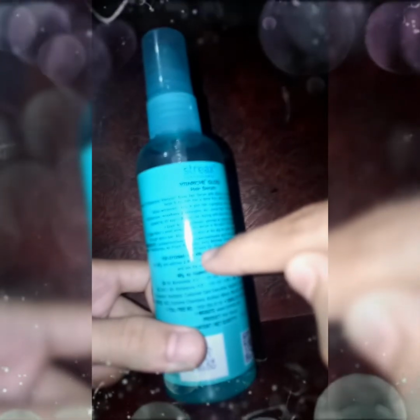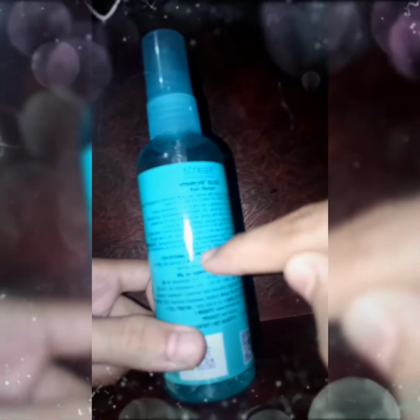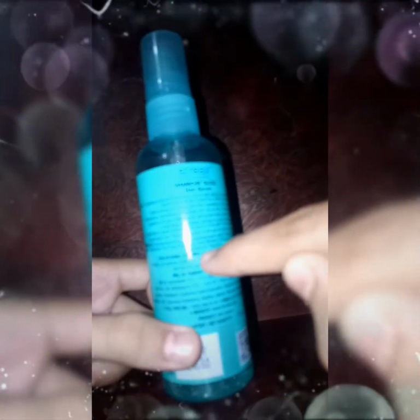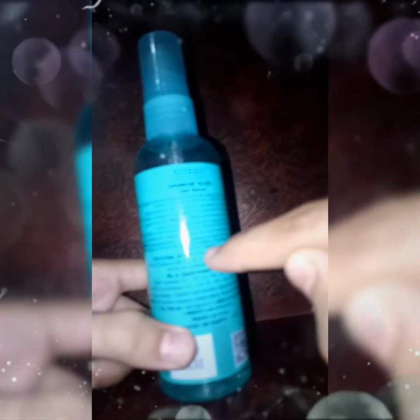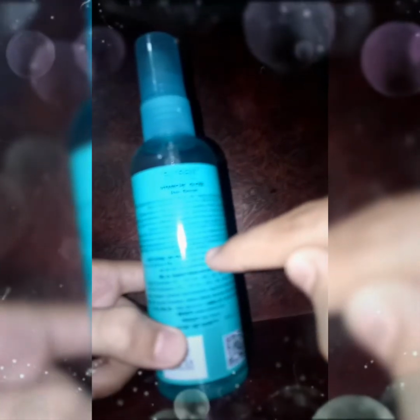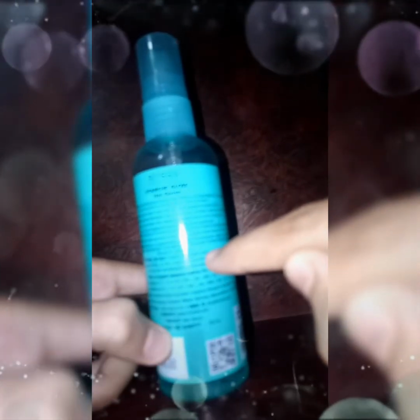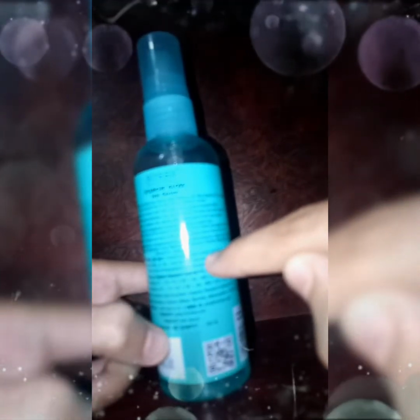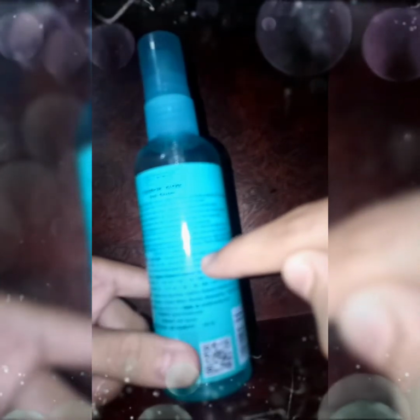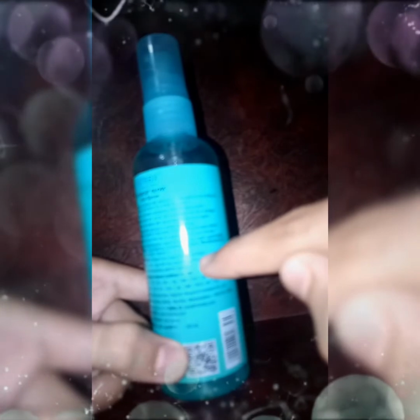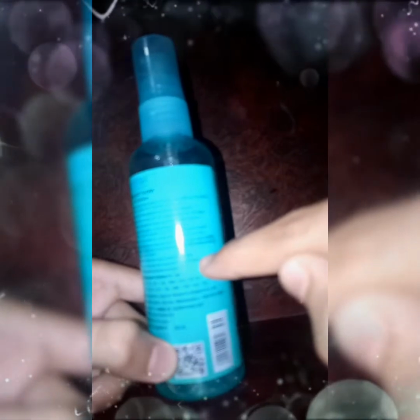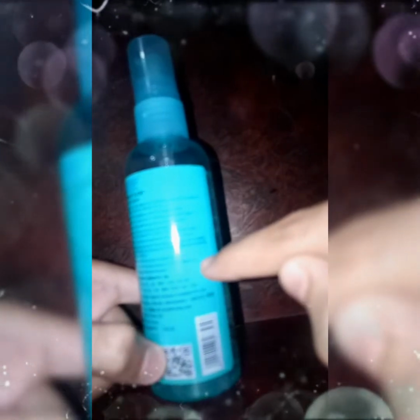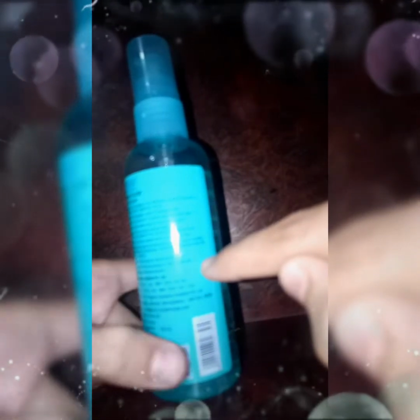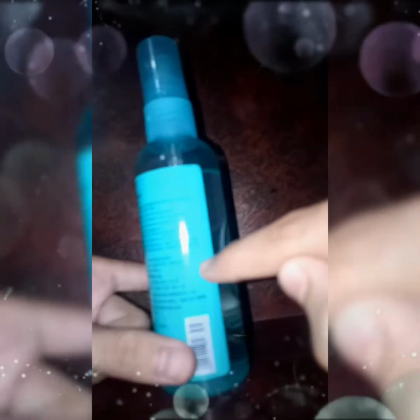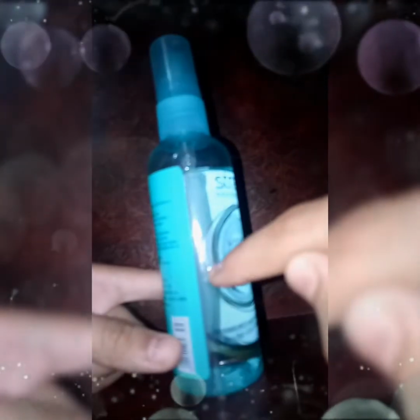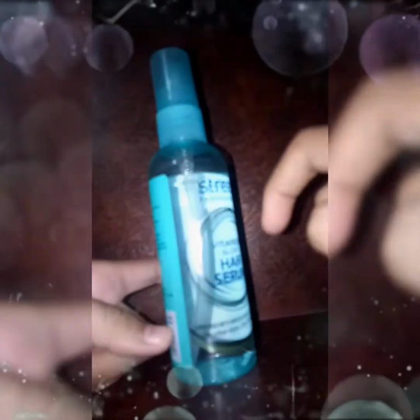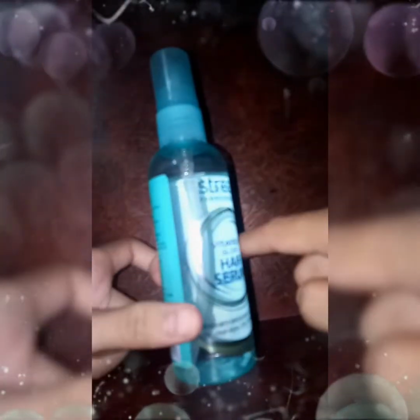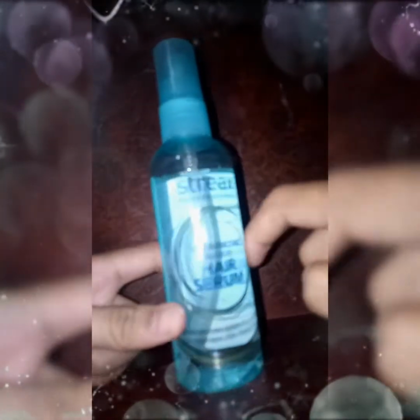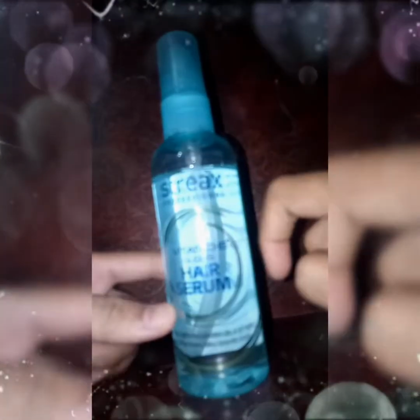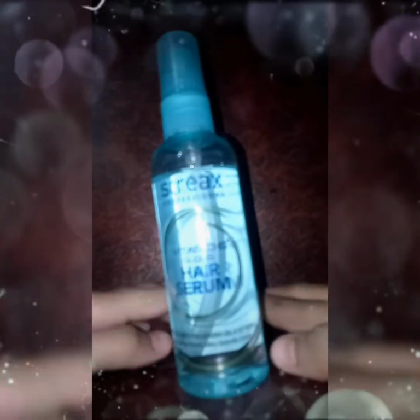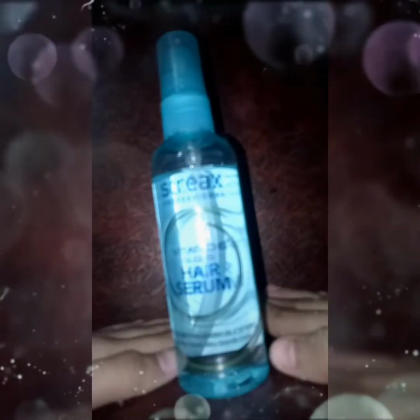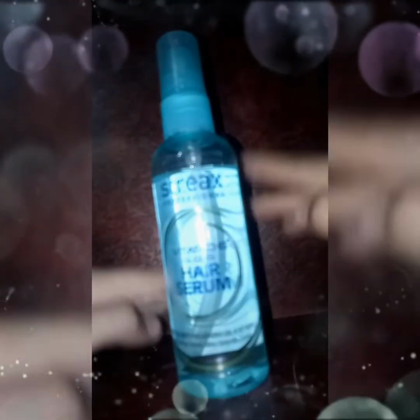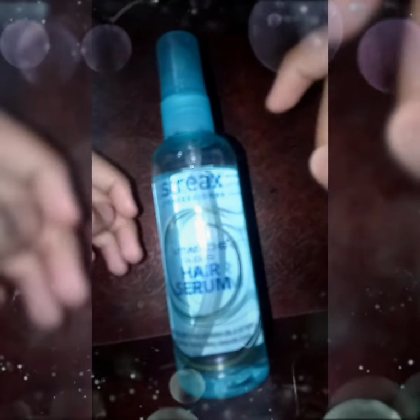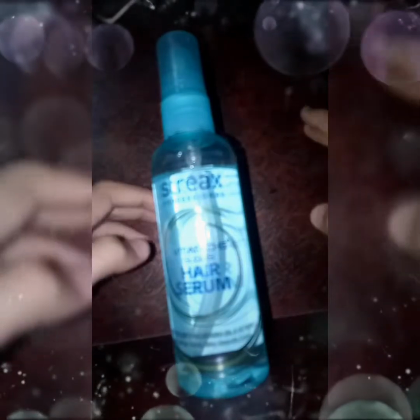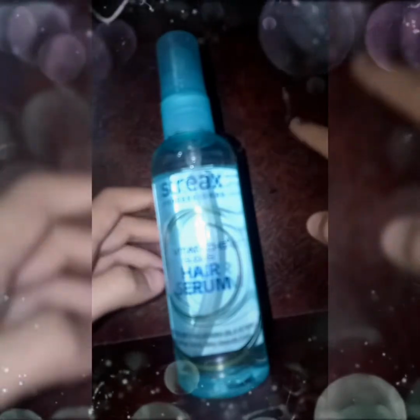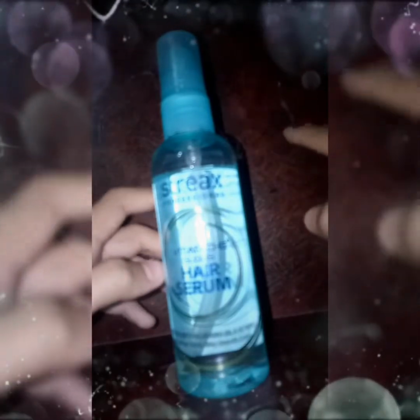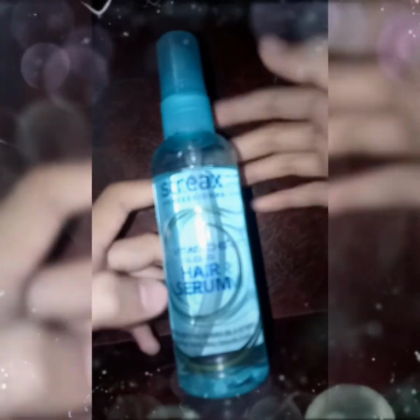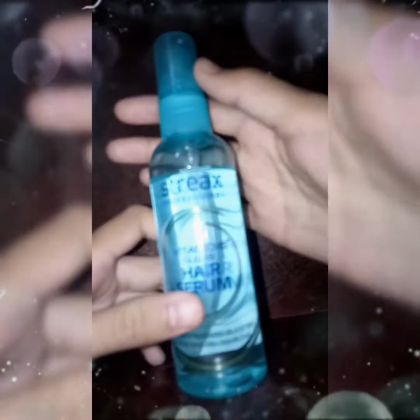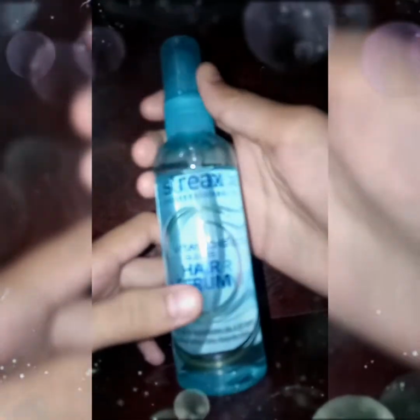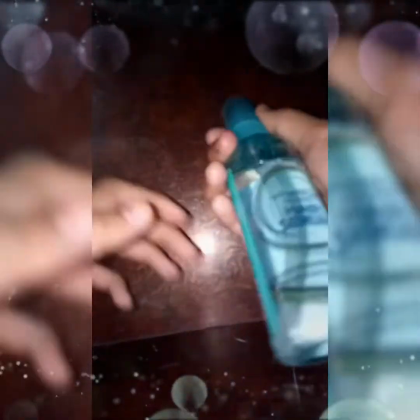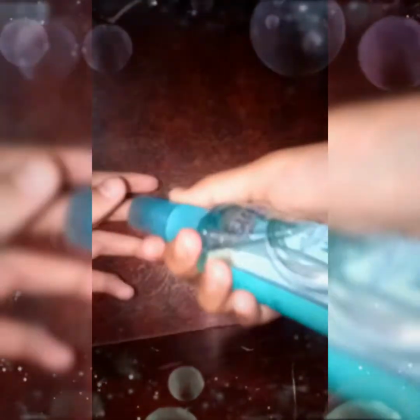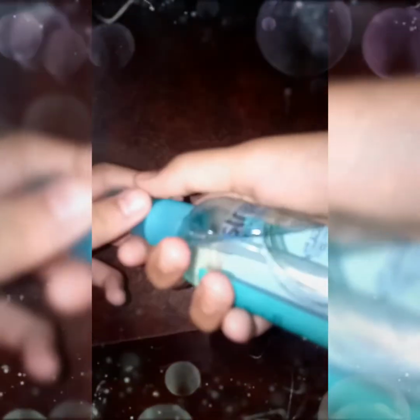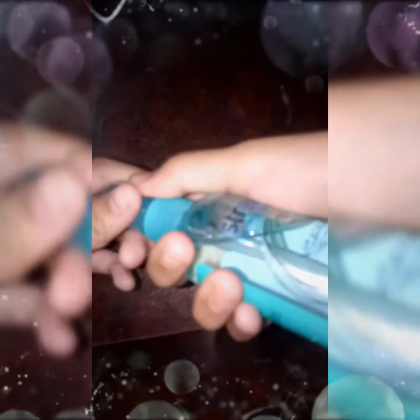It will prevent frizzes — mainly hair serum will prevent our frizzes. It will also maintain our hair's shine and softness.